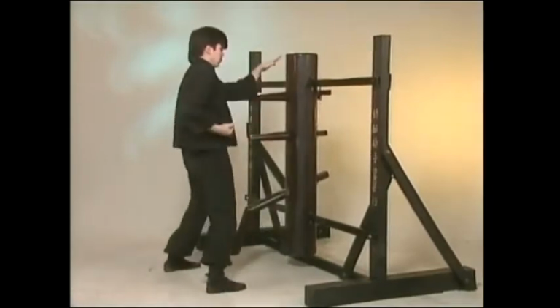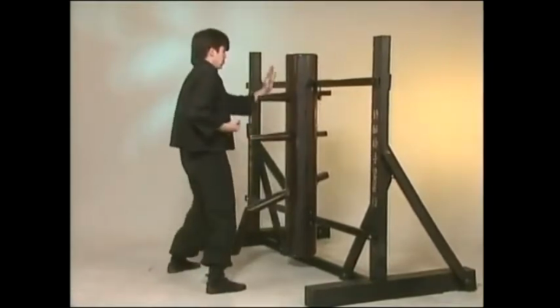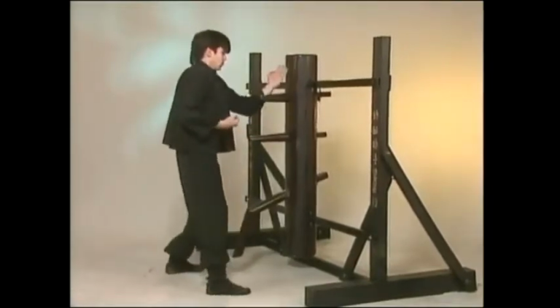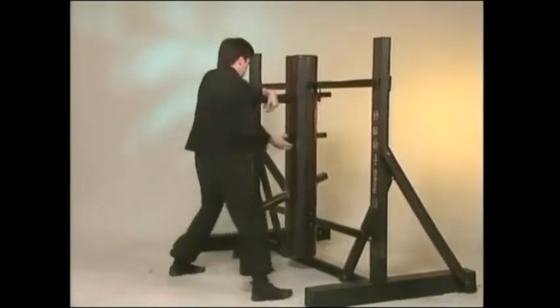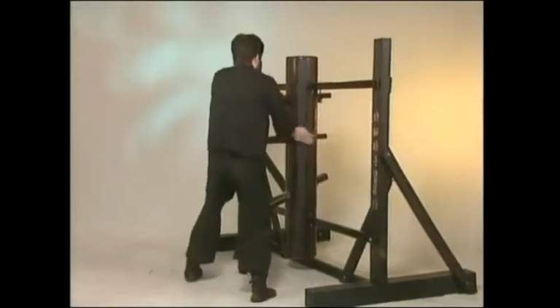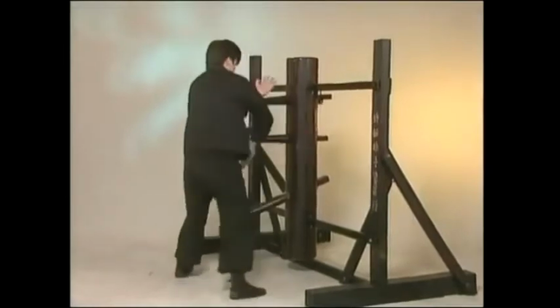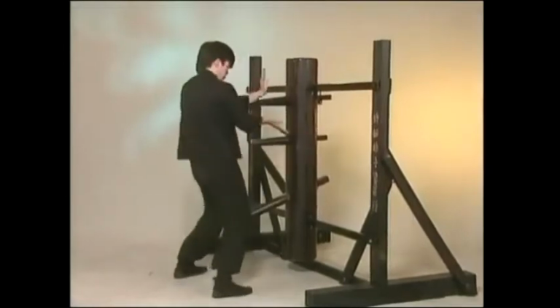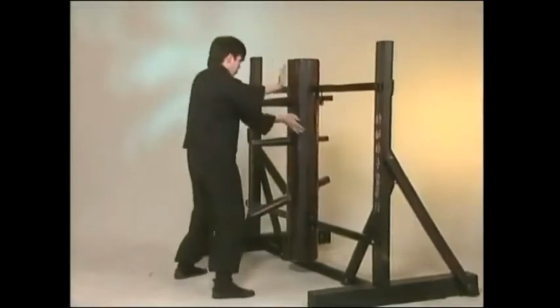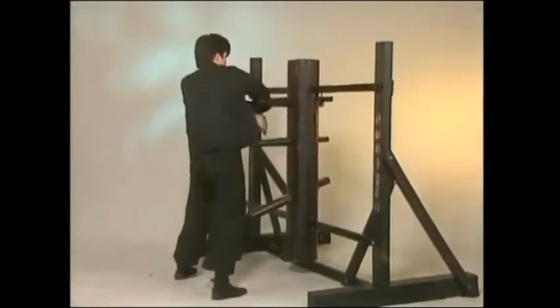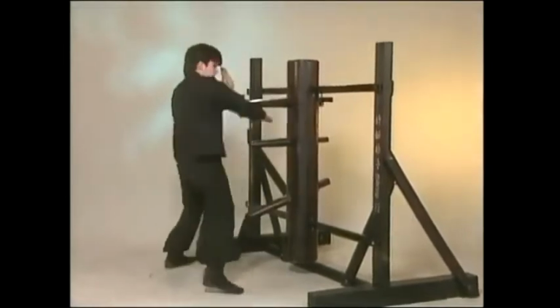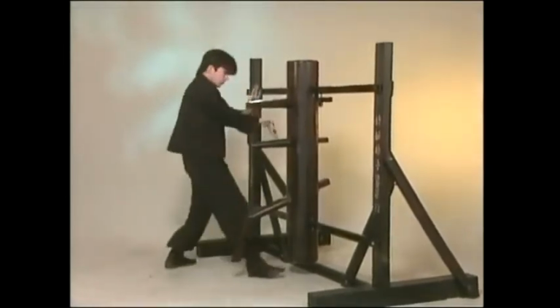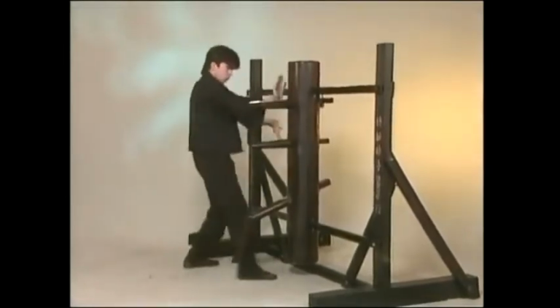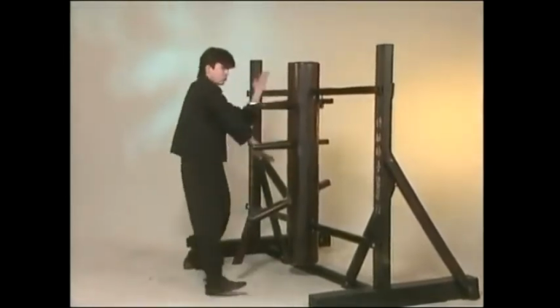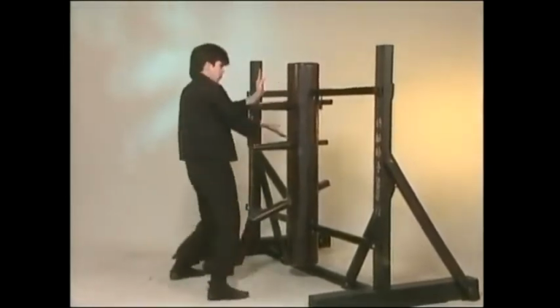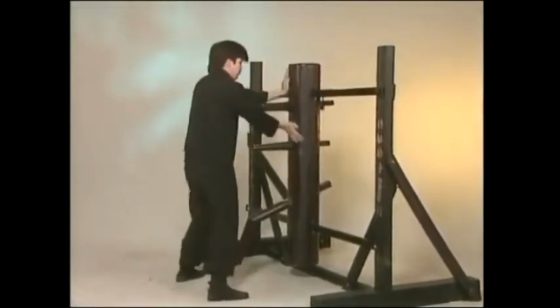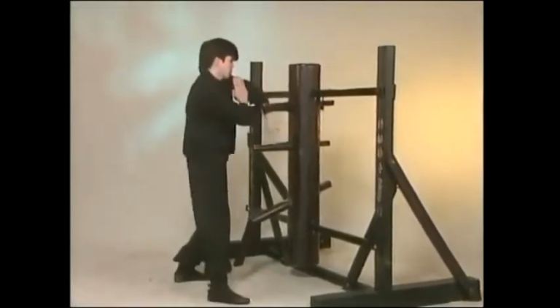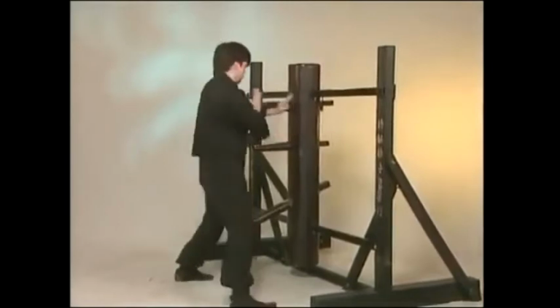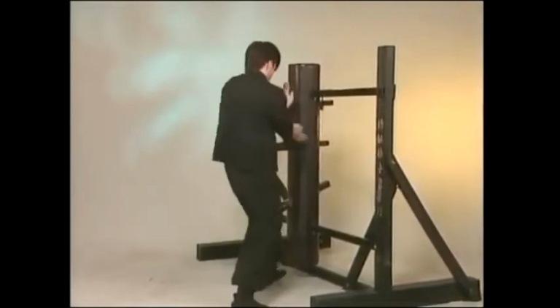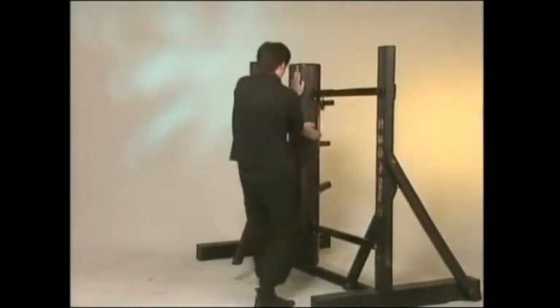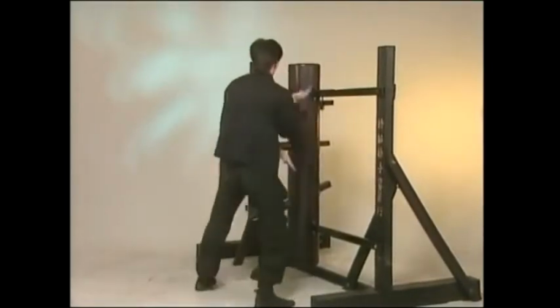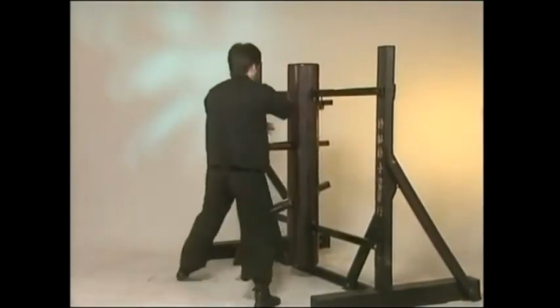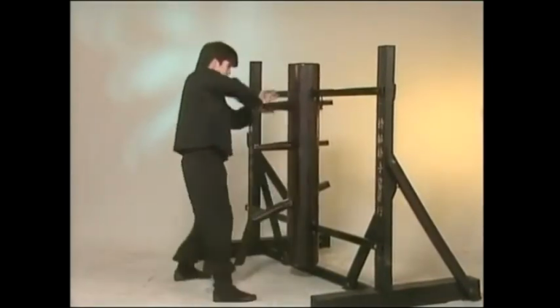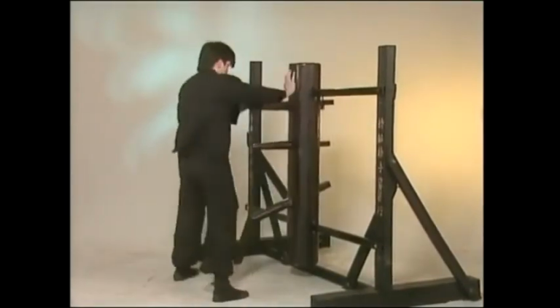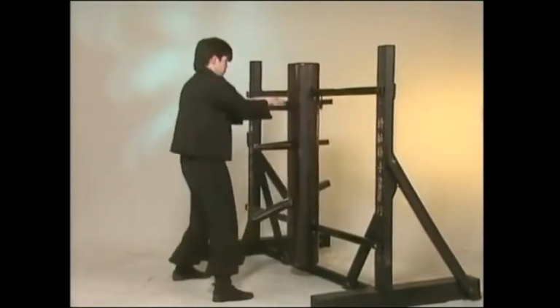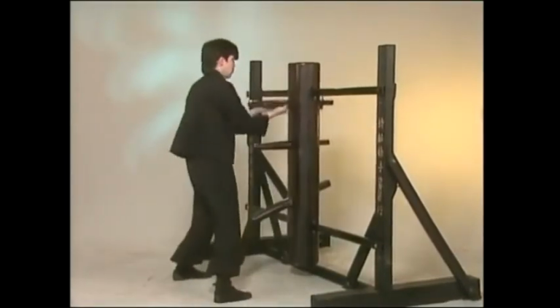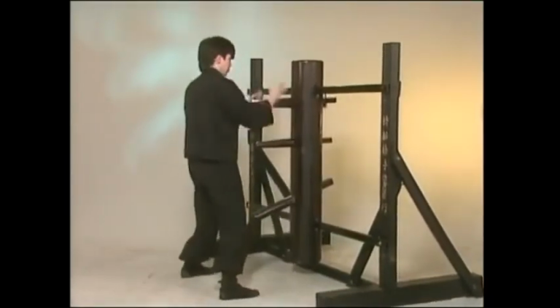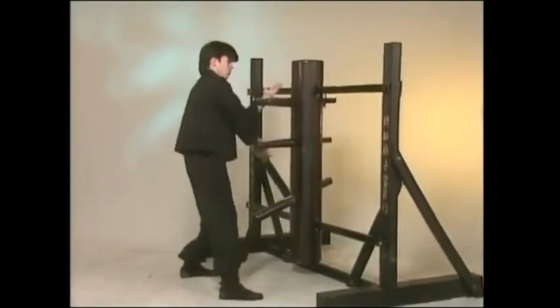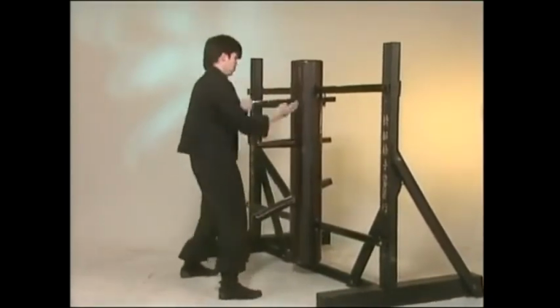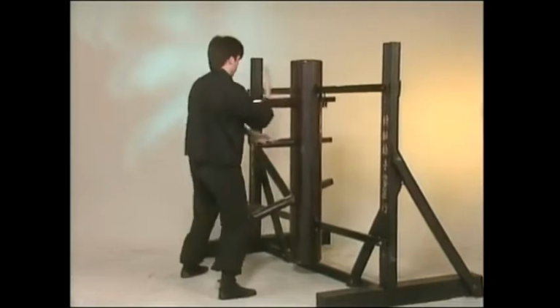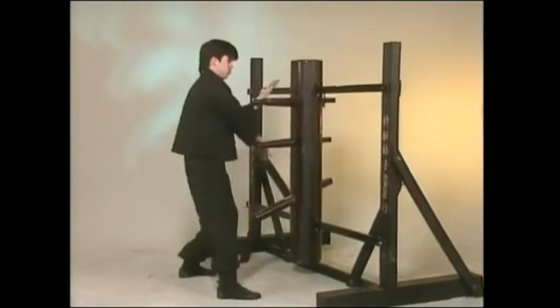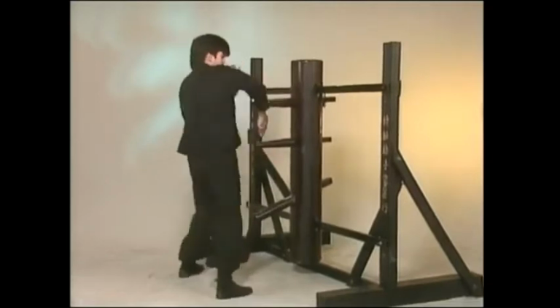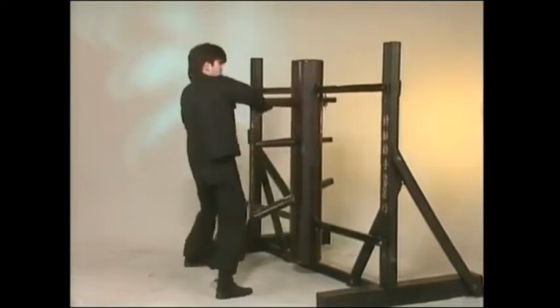That number has special significance in Chinese lunar mathematics, religion, and superstition. However, due to some restructuring of the form by the late Grandmaster Yip Man, the total number of wooden dummy techniques has been increased to 116.